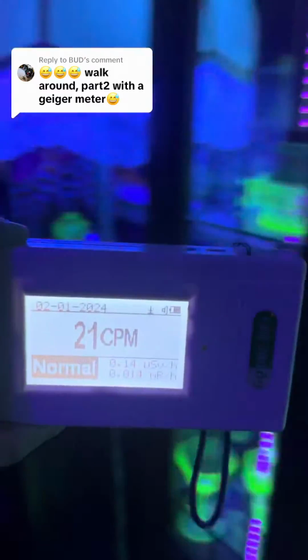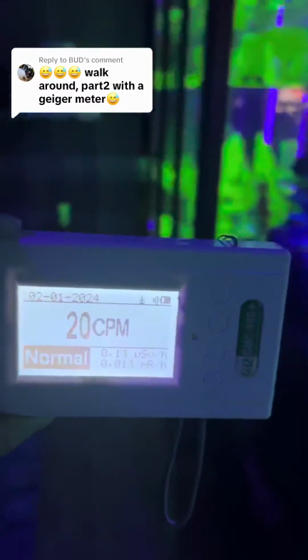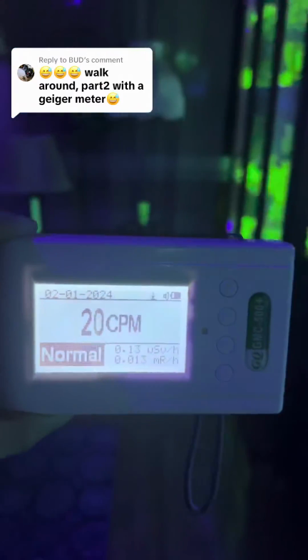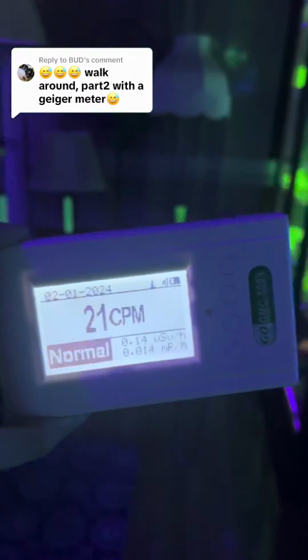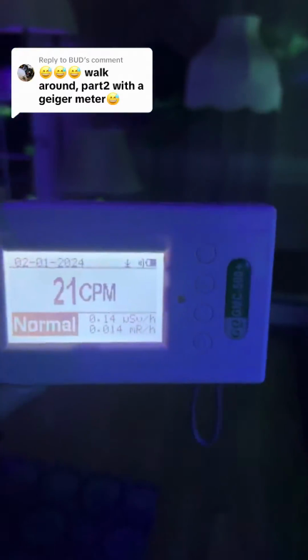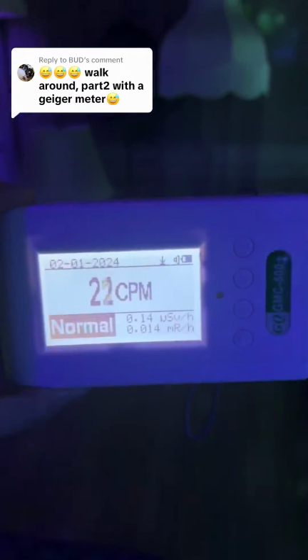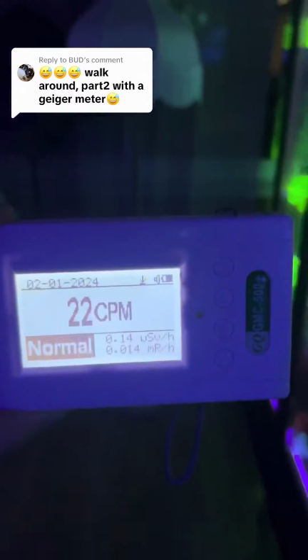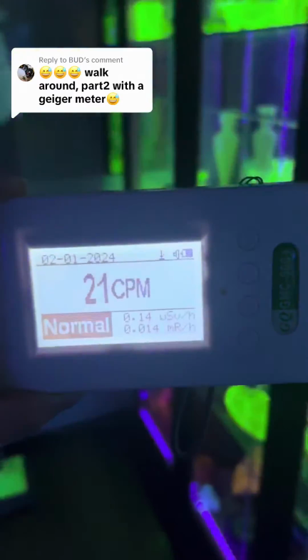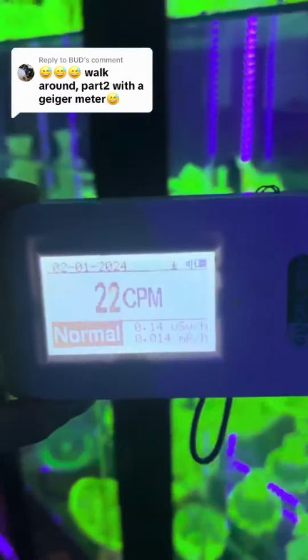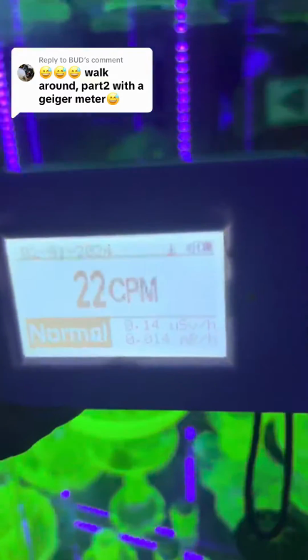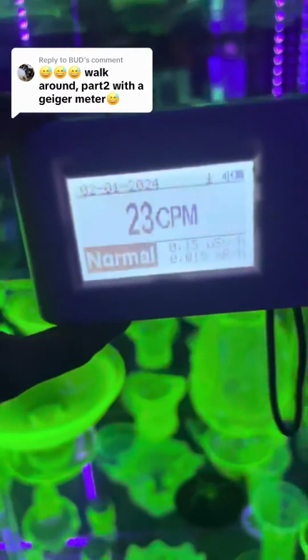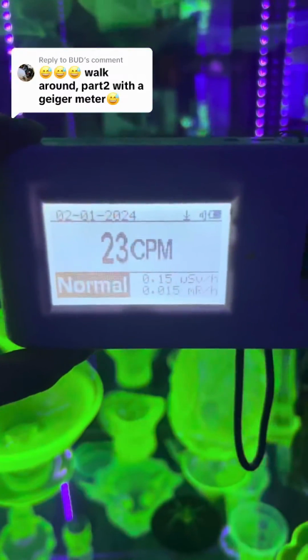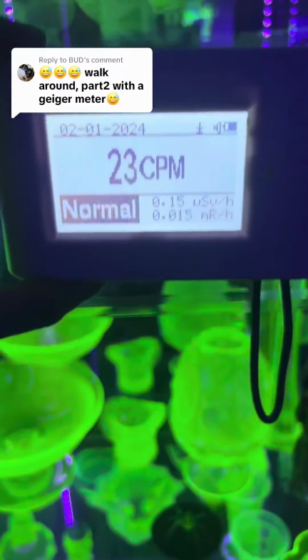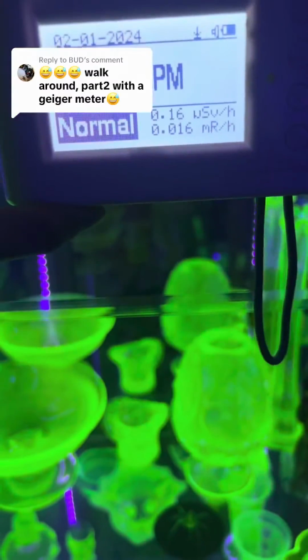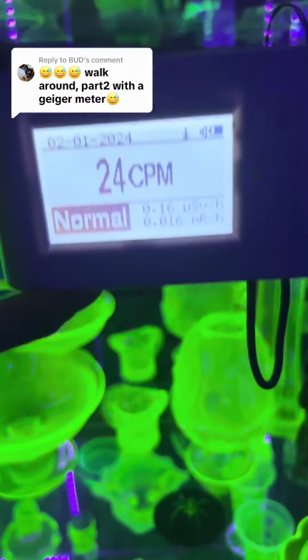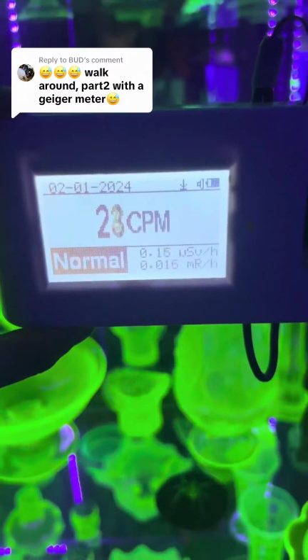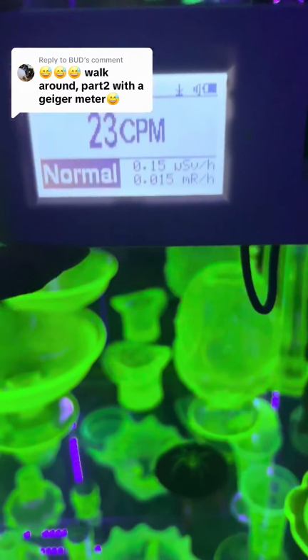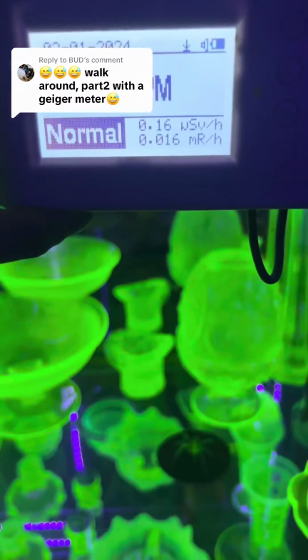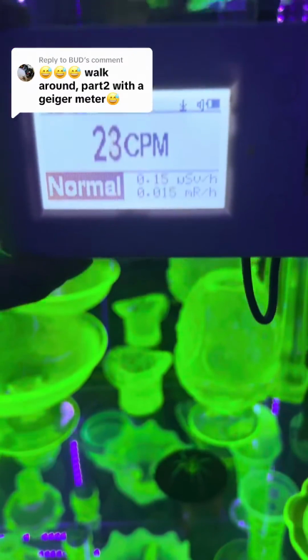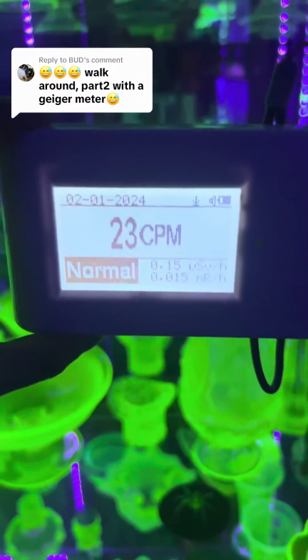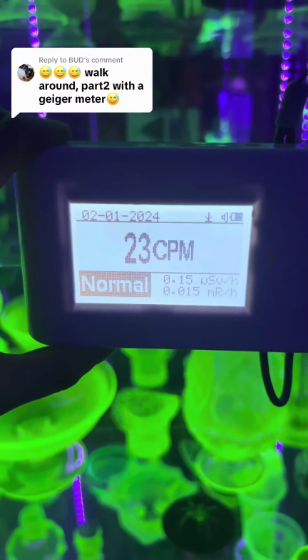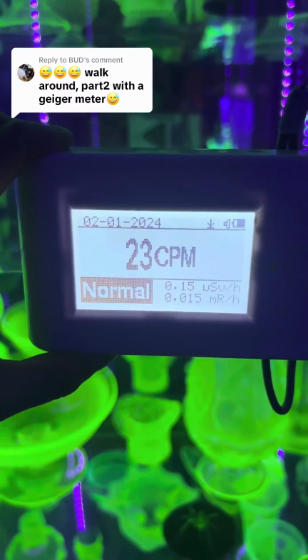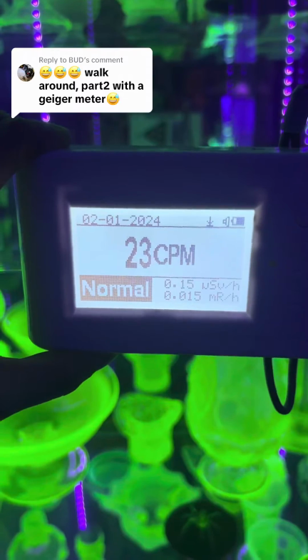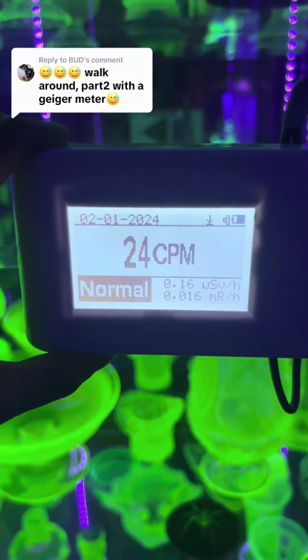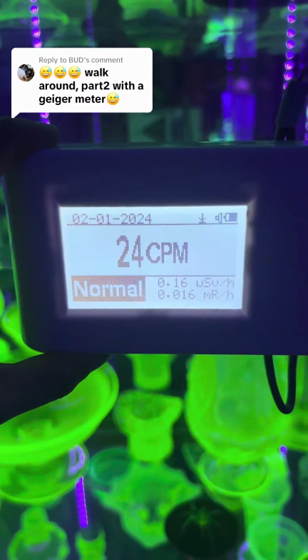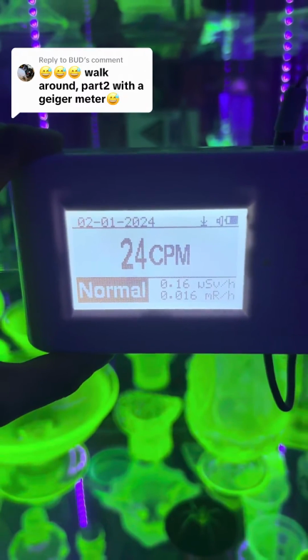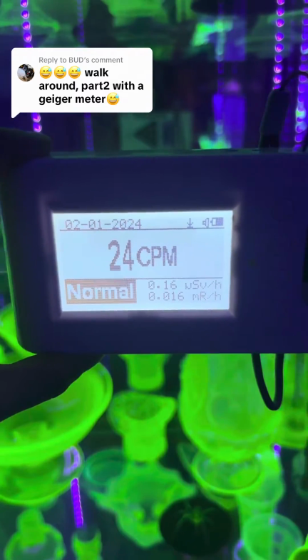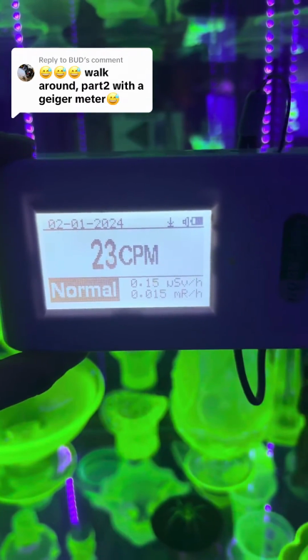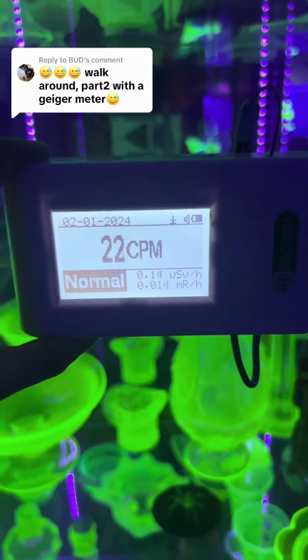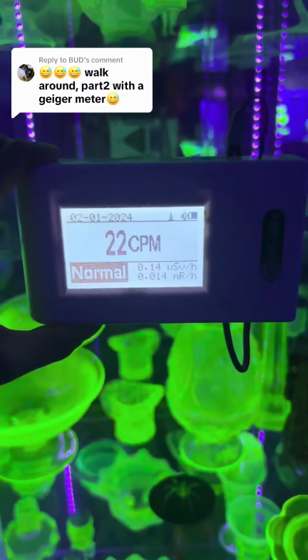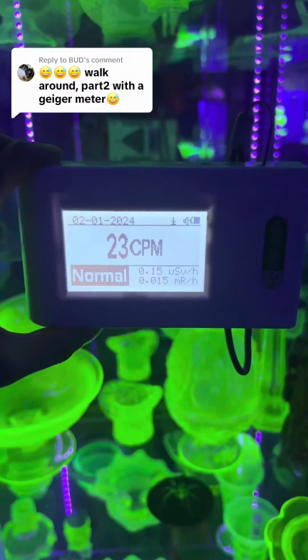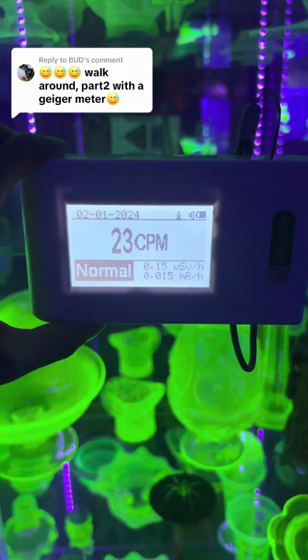This is something that I did not realize when I purchased my Geiger counter several years ago, so this is something that you might want to be mindful of if you are considering purchasing a Geiger counter for your collection.